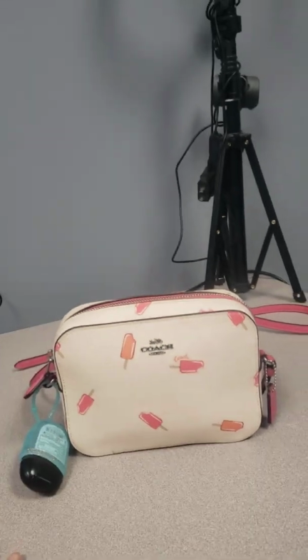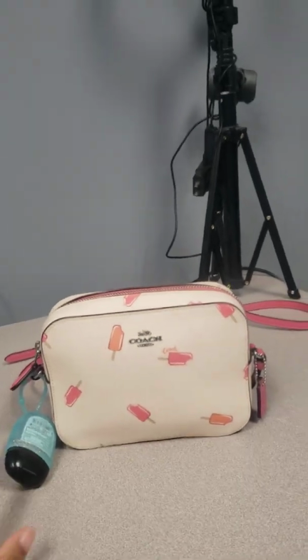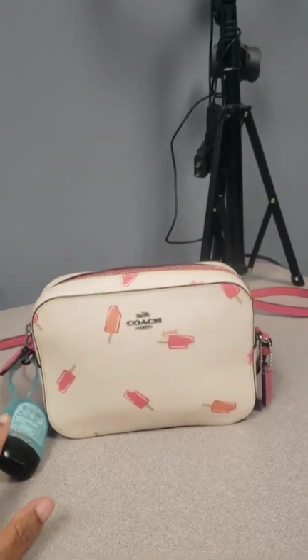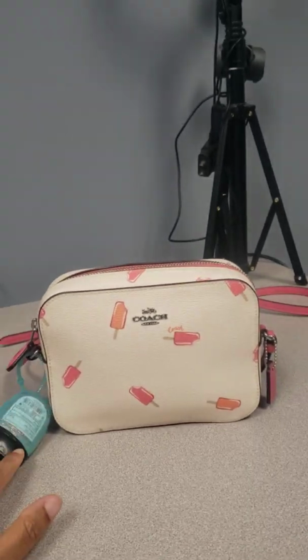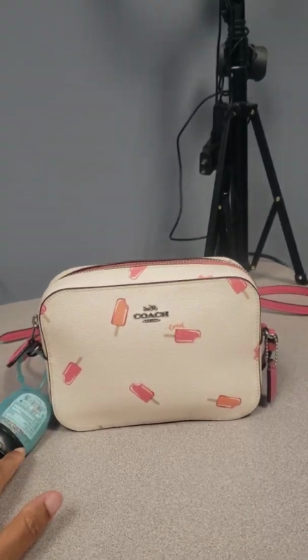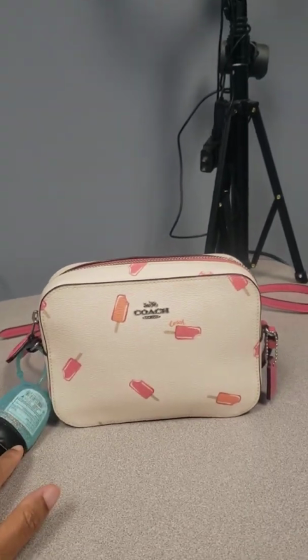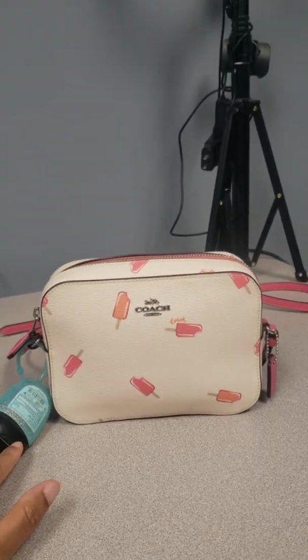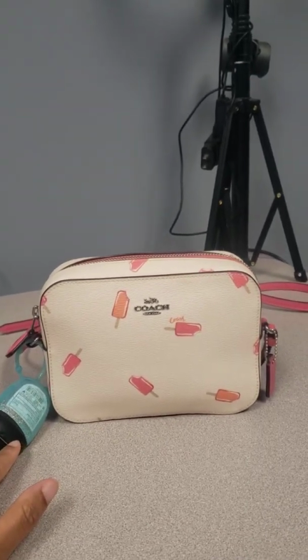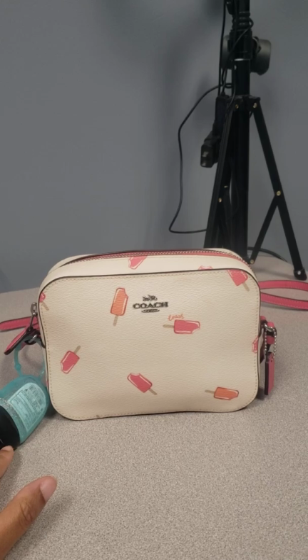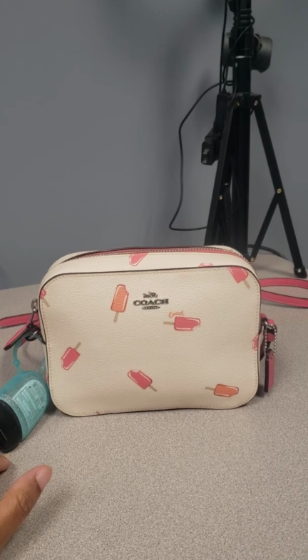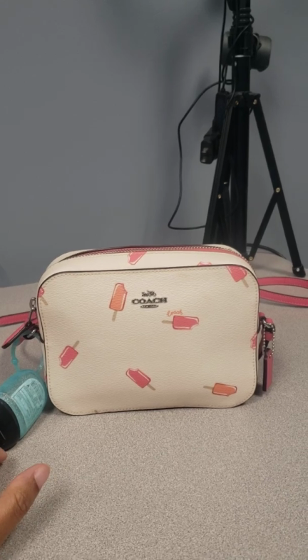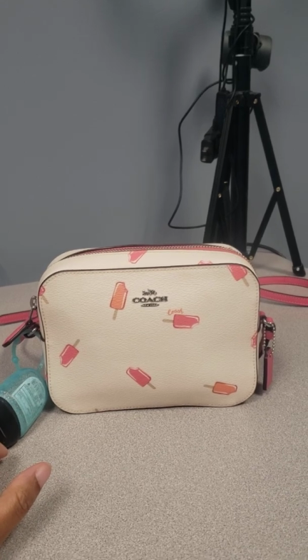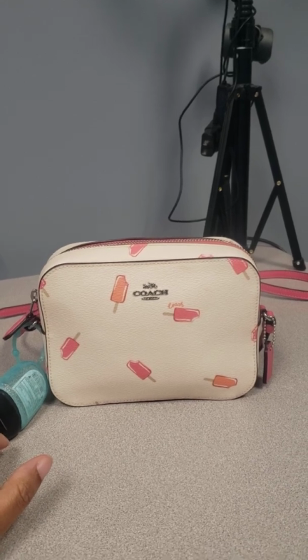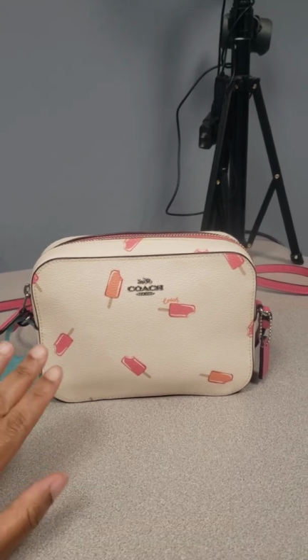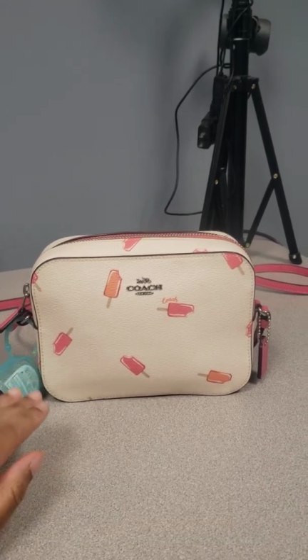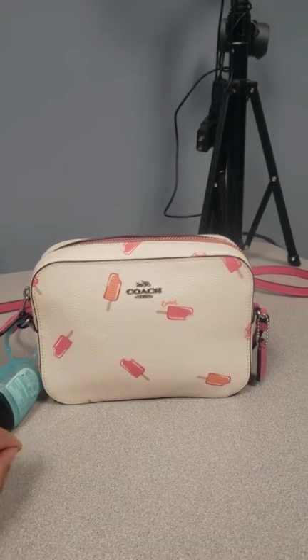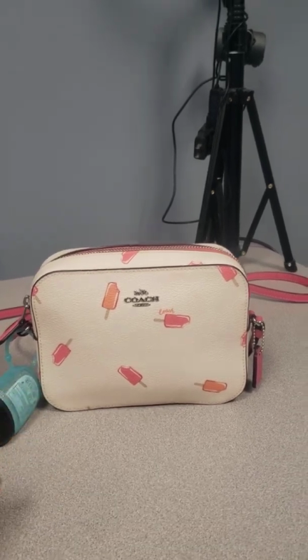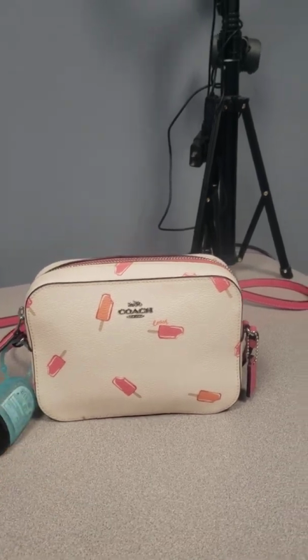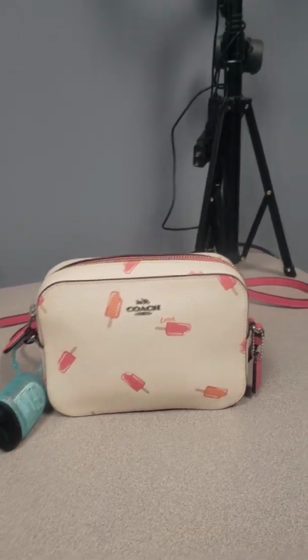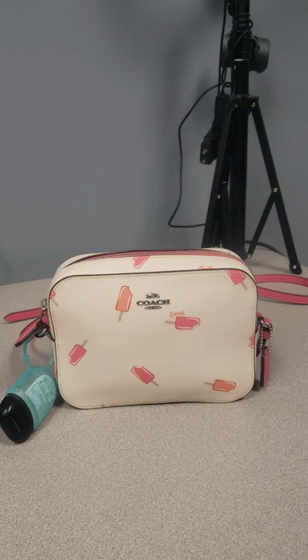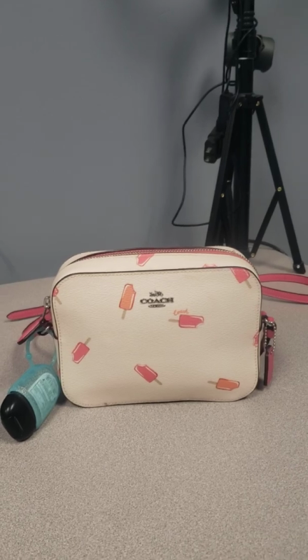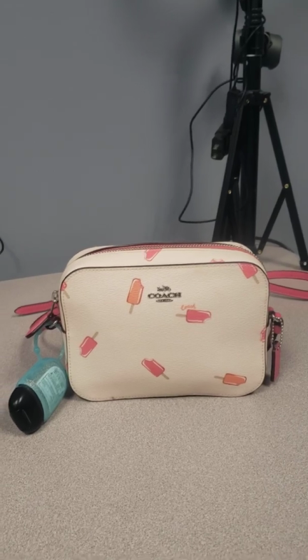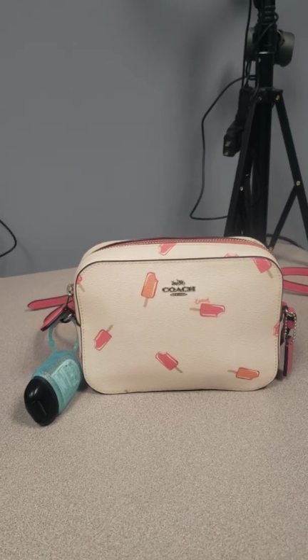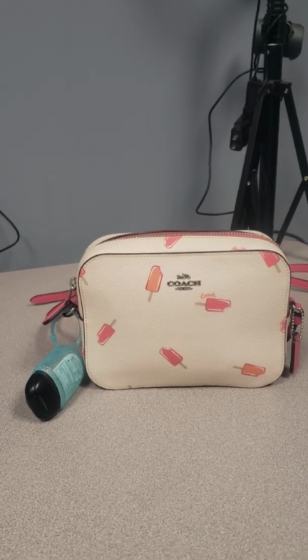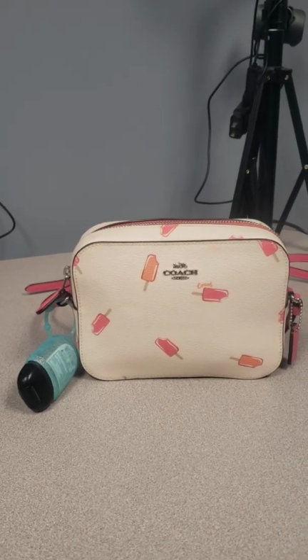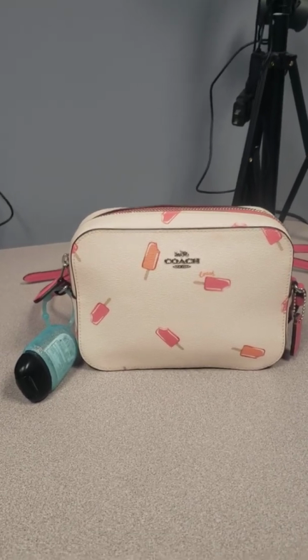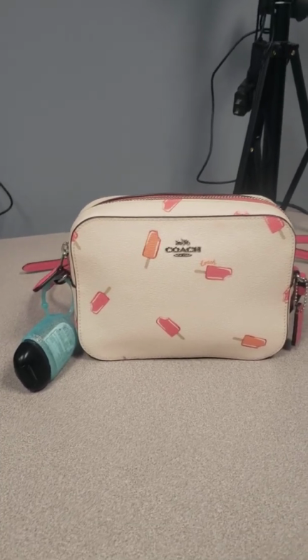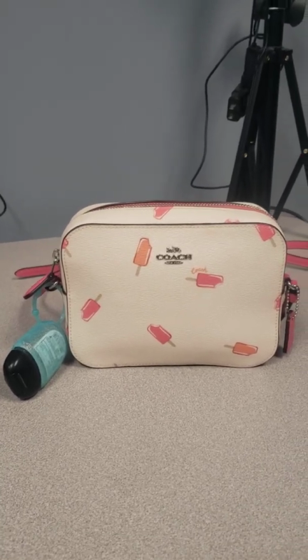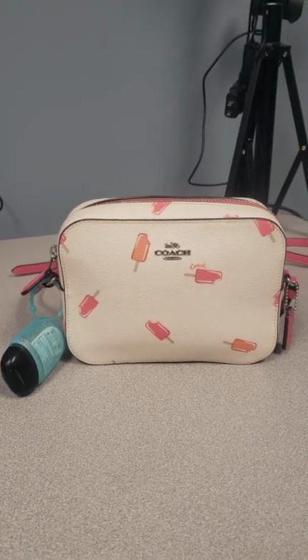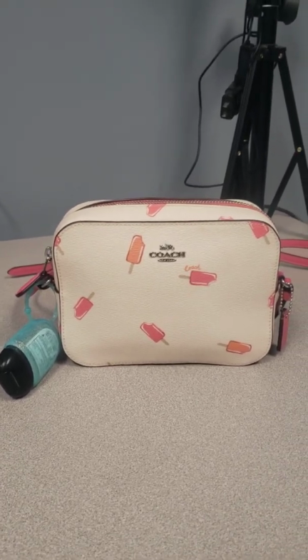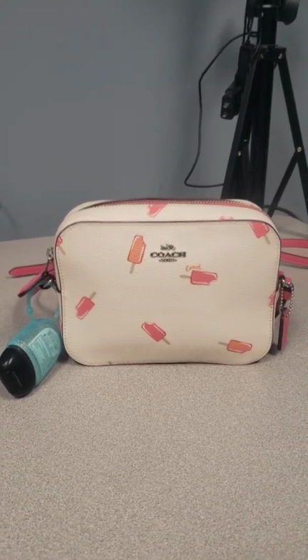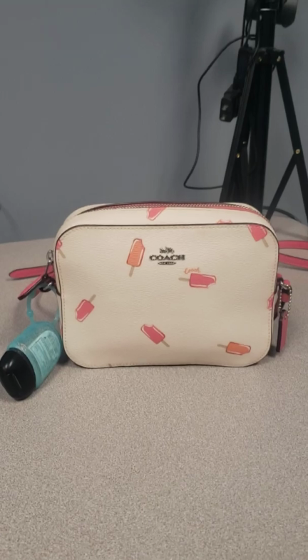Right now I just have a sanitizer hanging on the side. I wanted to carry this one today because it was hot — it was like almost 90 degrees today. And the popsicles, creamsicles, they just like give me life.